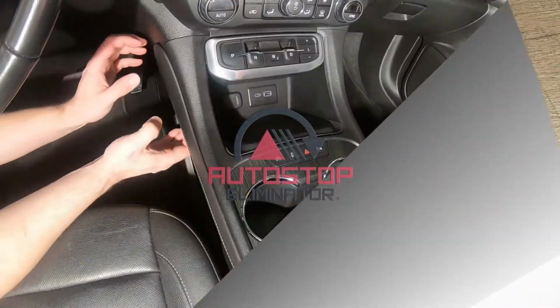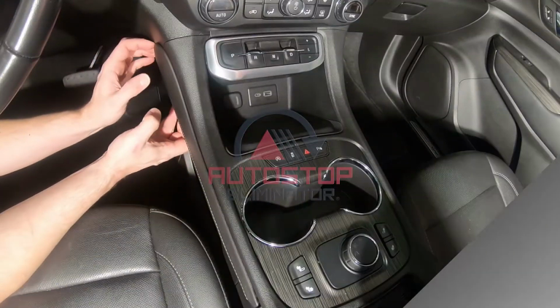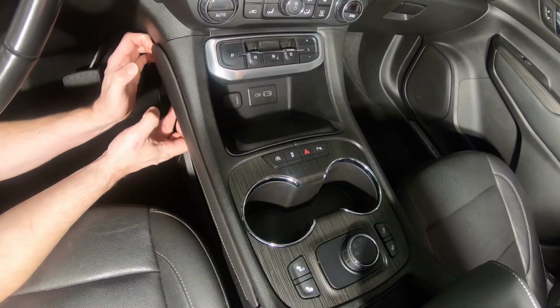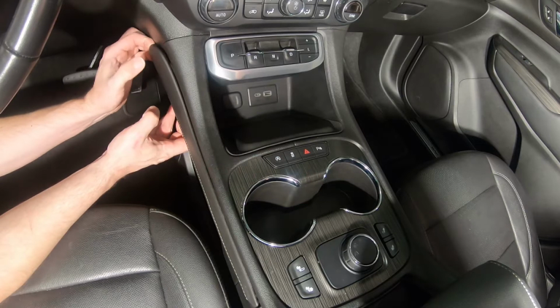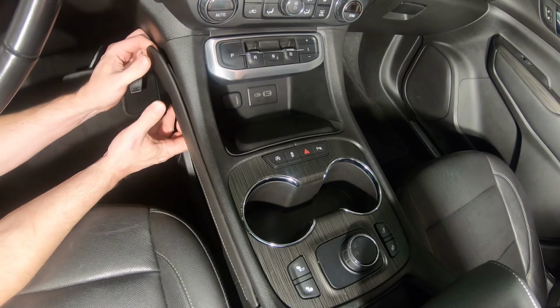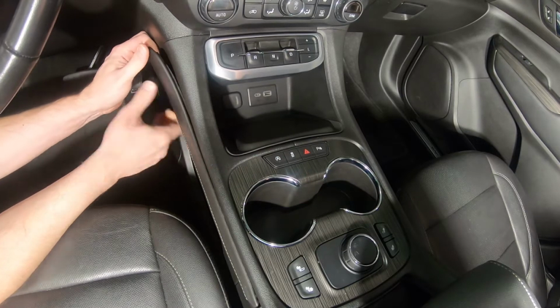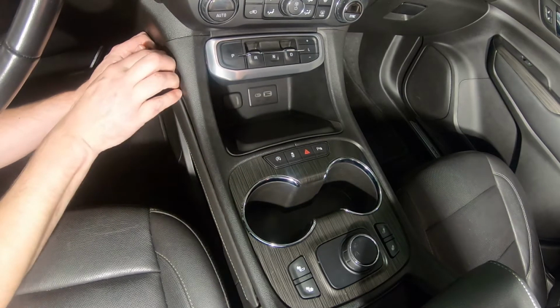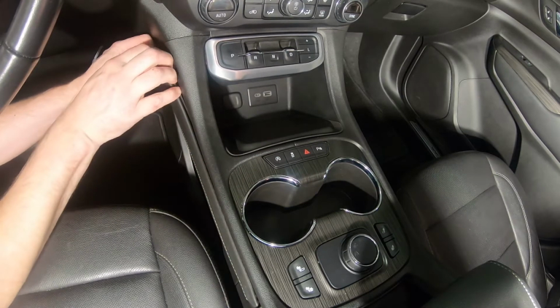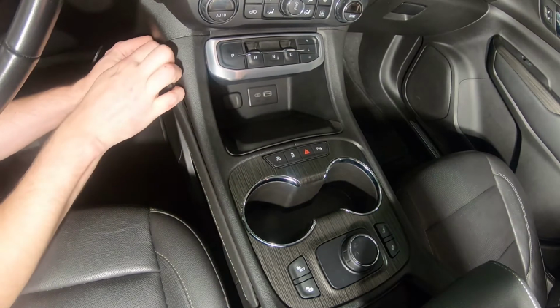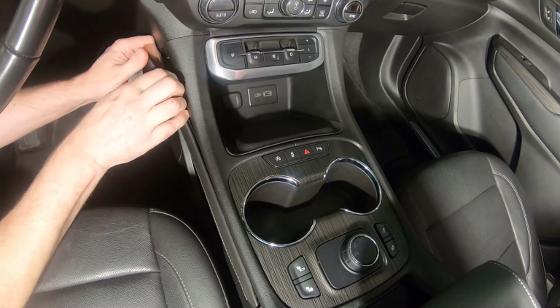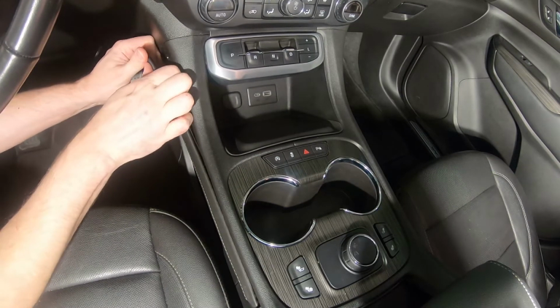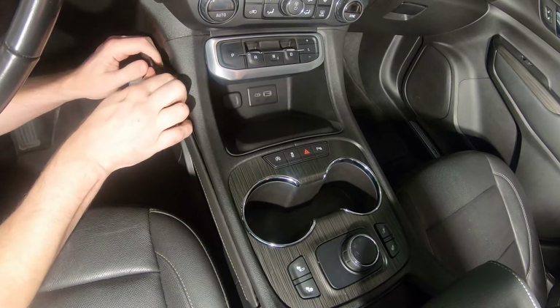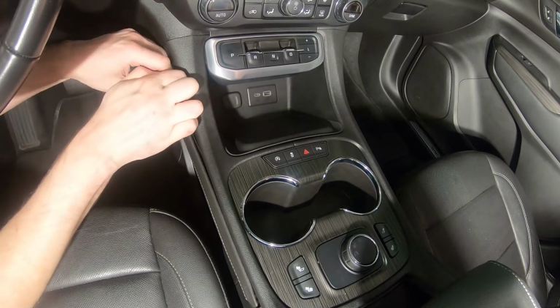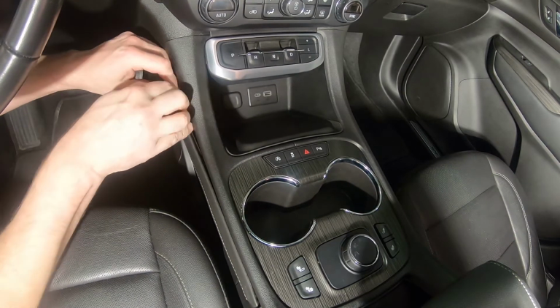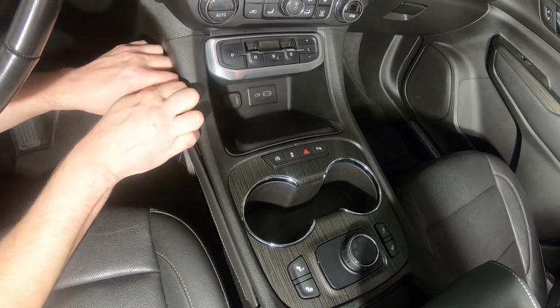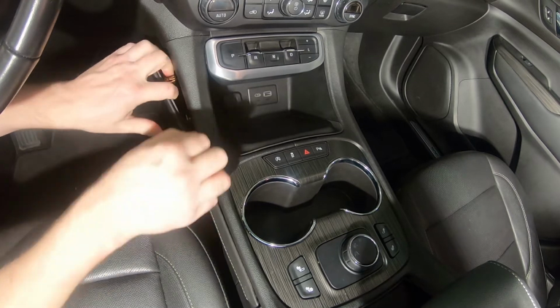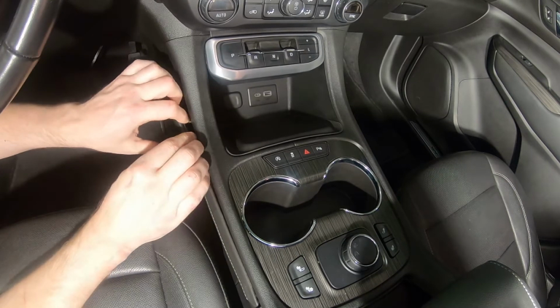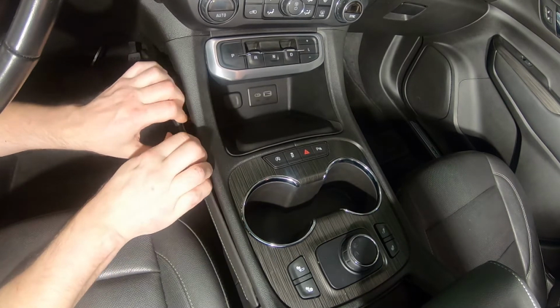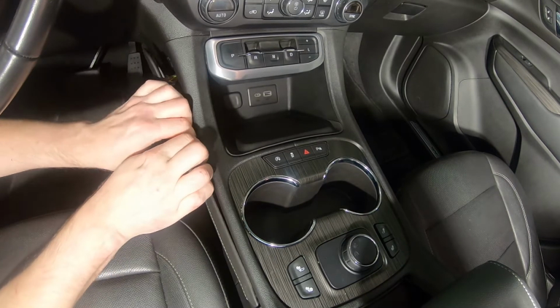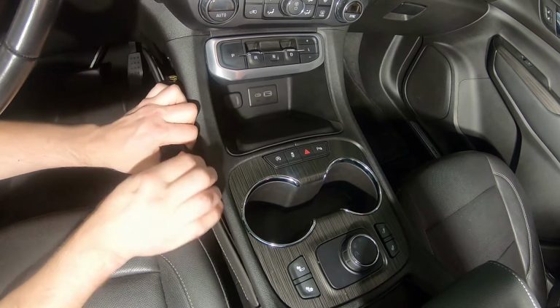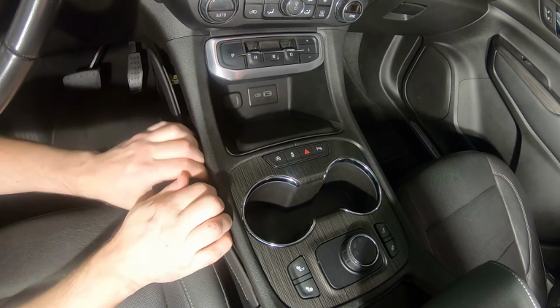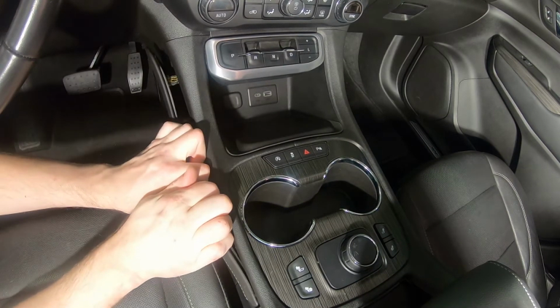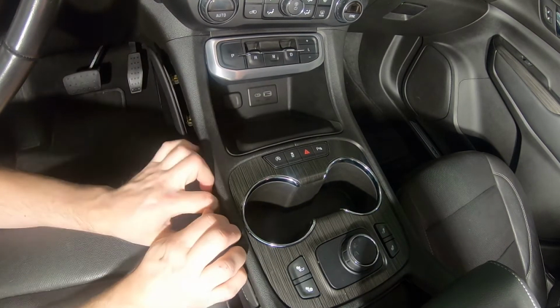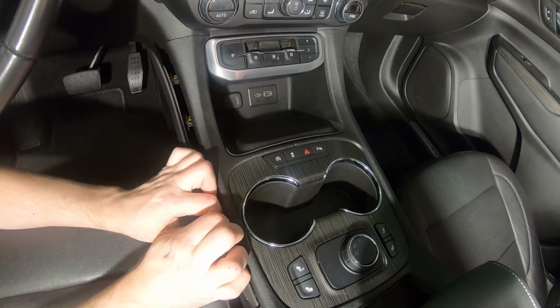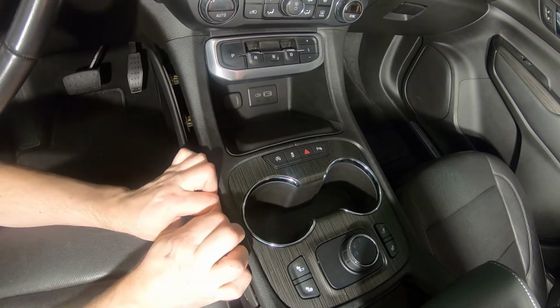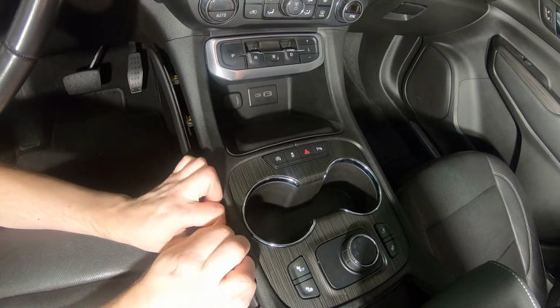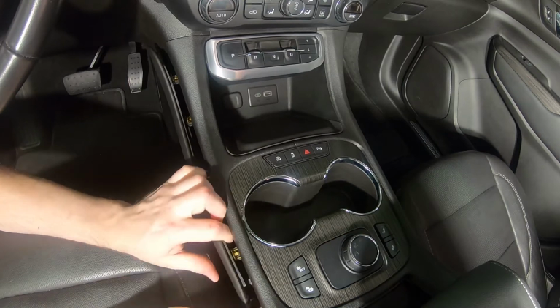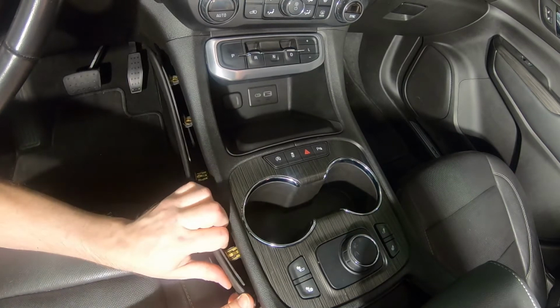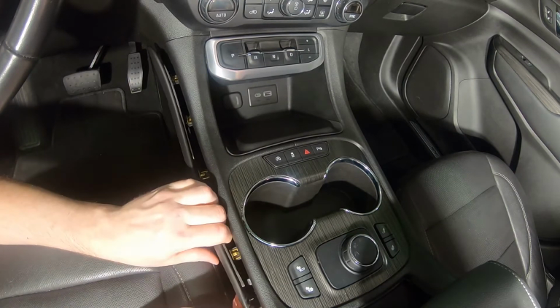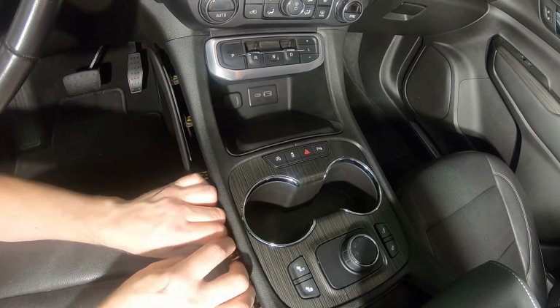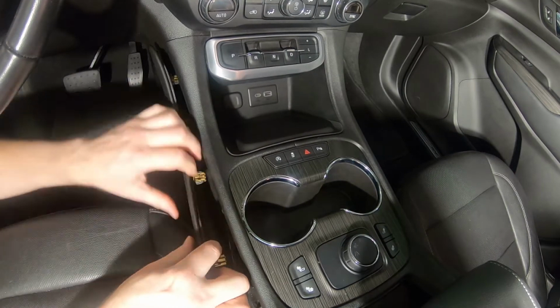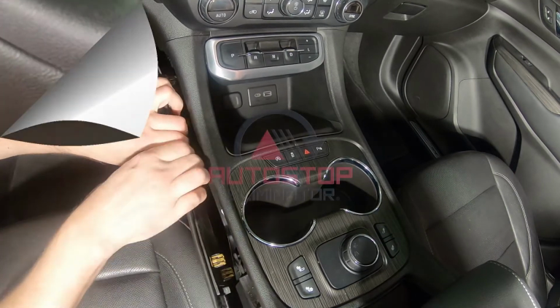We'll start by removing the upper trim panel clips on both sides of the center console. Take extra care not to damage the small clip near the rear of the panel.